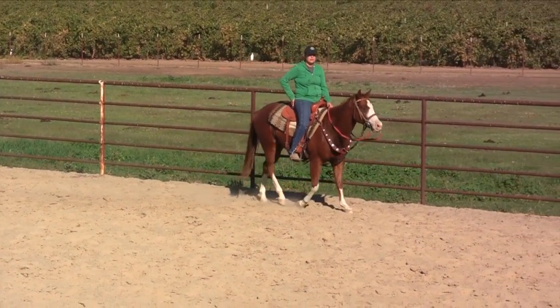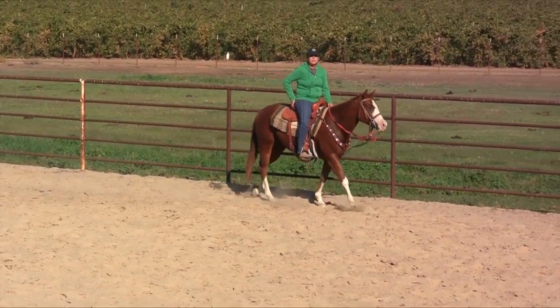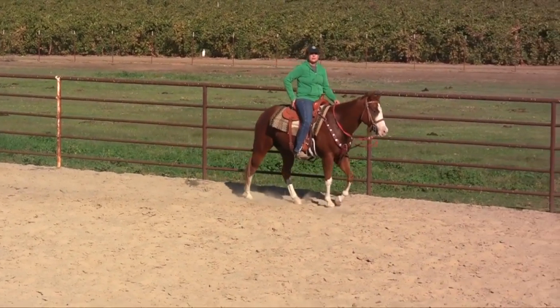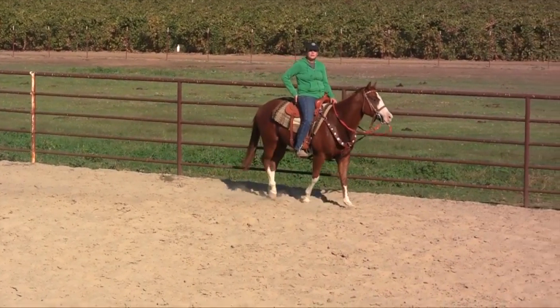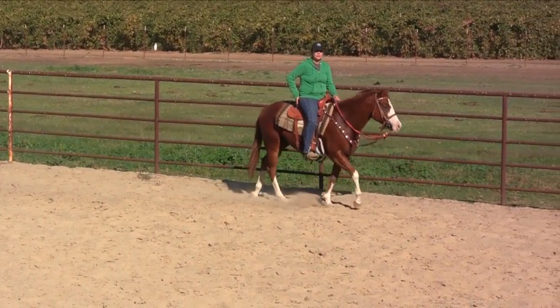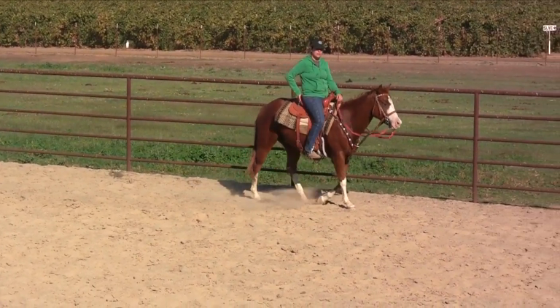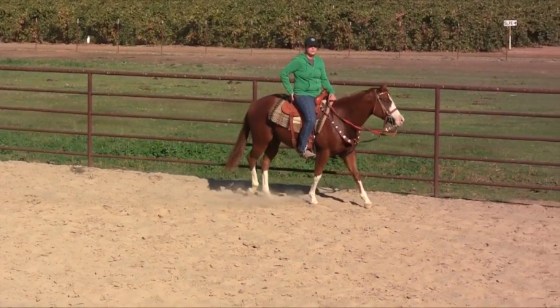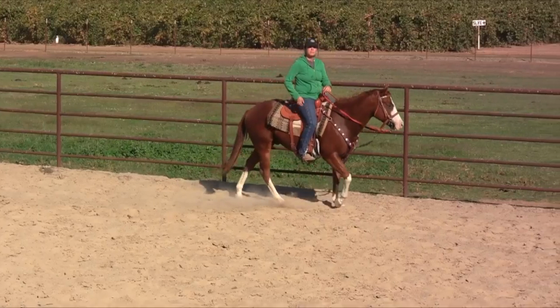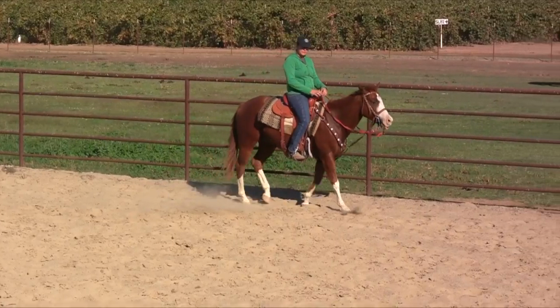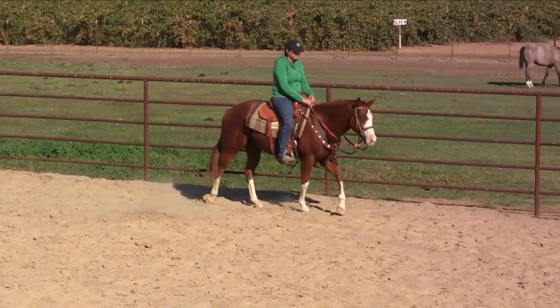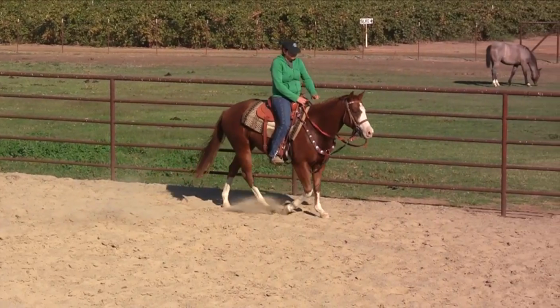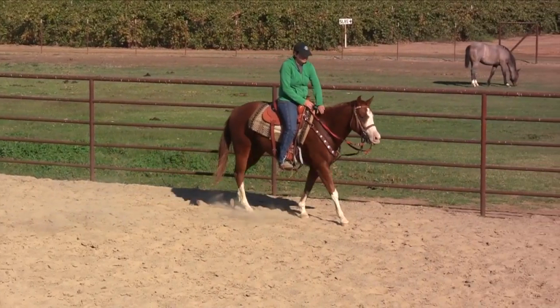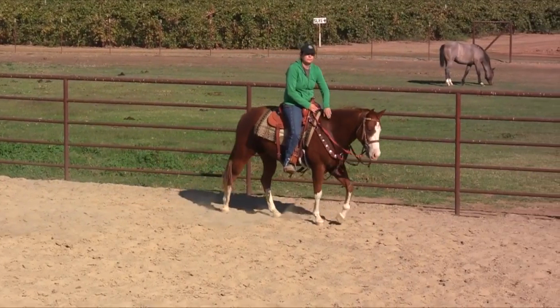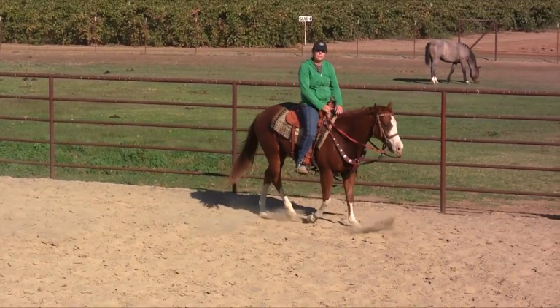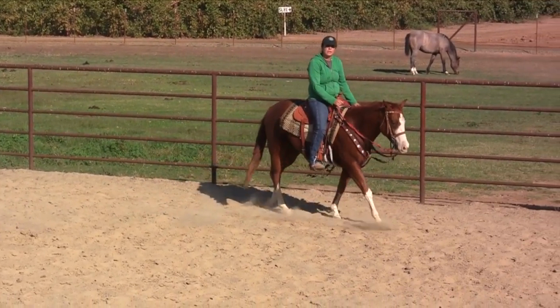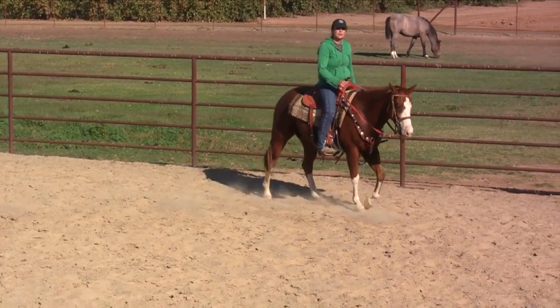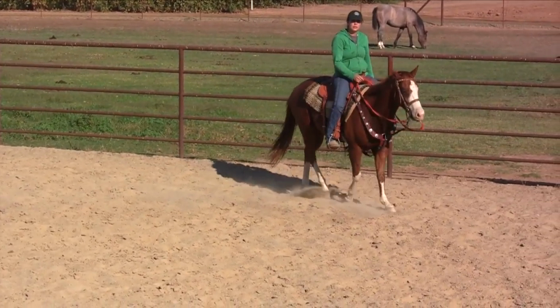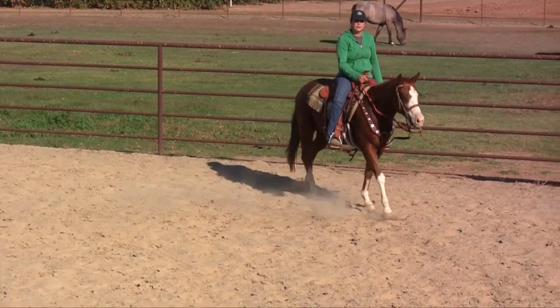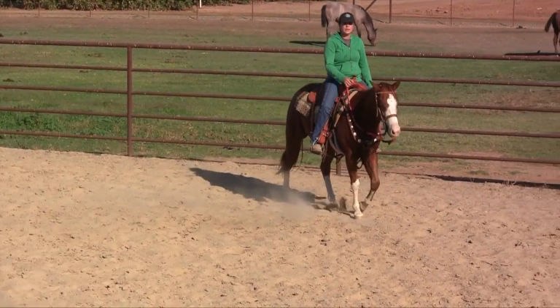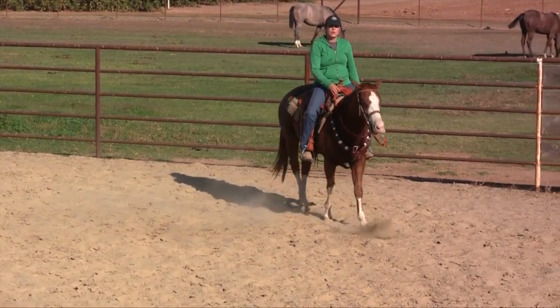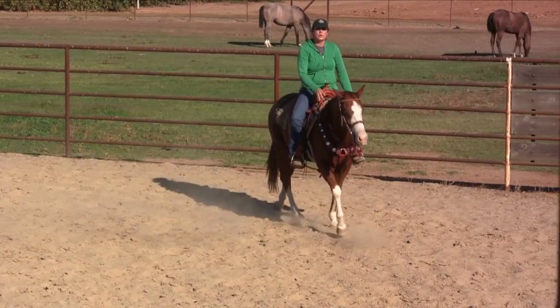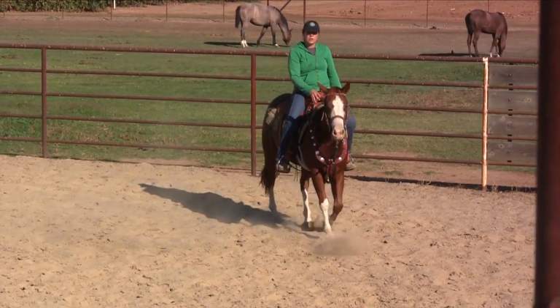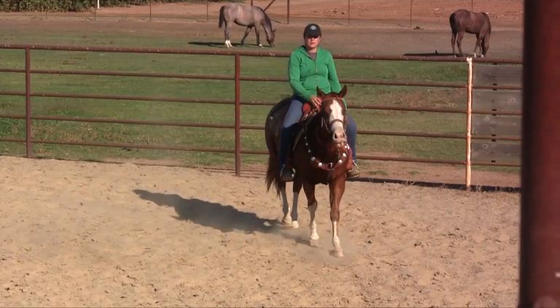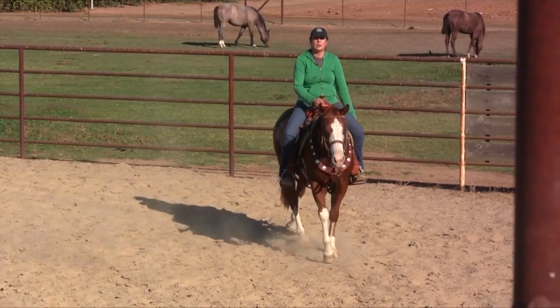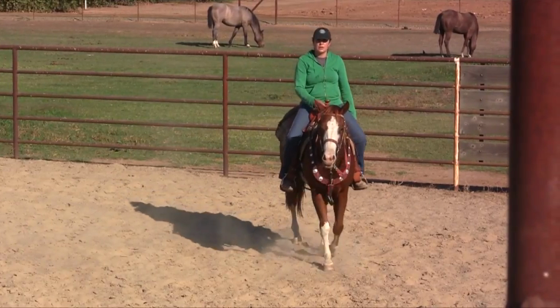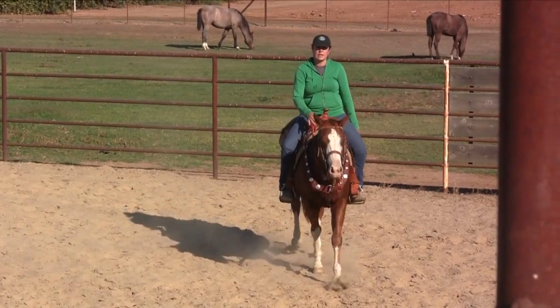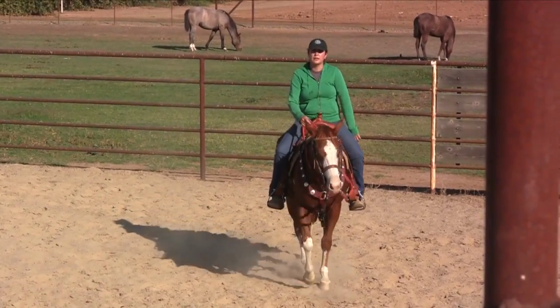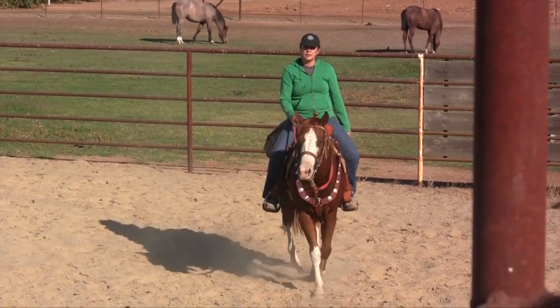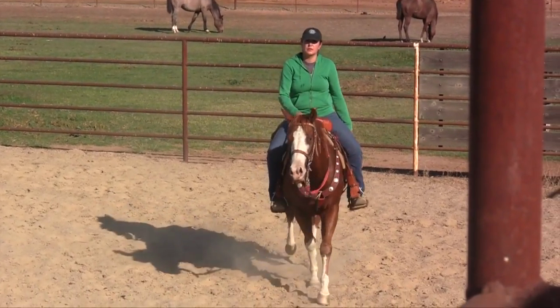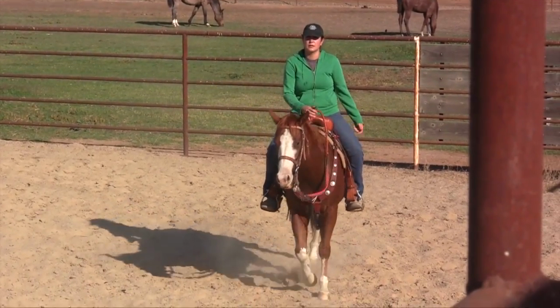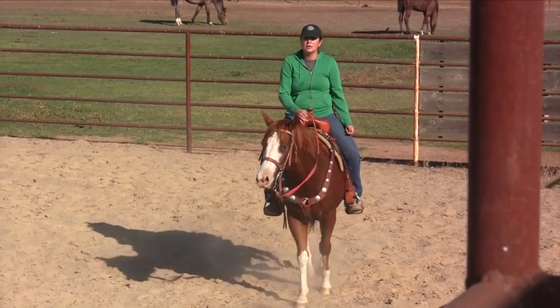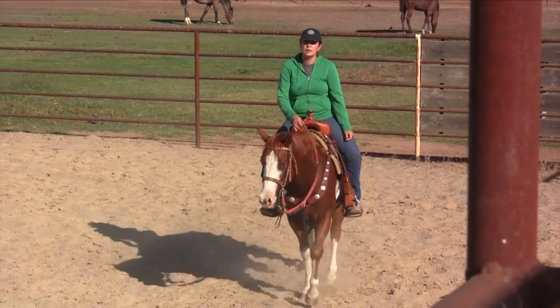Cutting, reining, trail racing — doesn't matter. If we go to the inside, they're going to go to the outside or they're going to come to the inside harder with us. But they're not going to be balanced because we're not balanced.